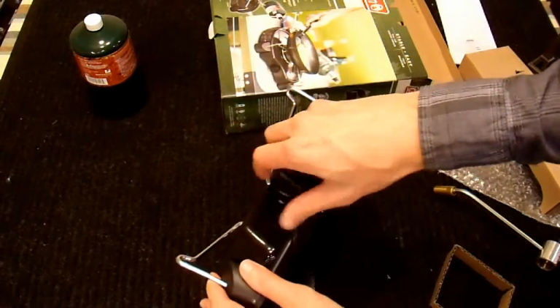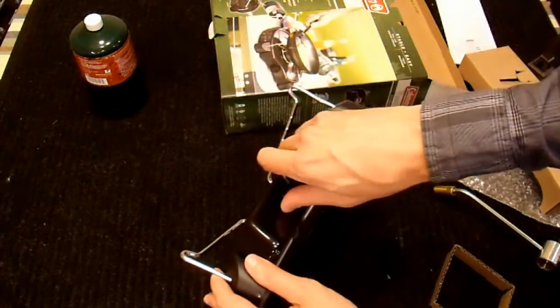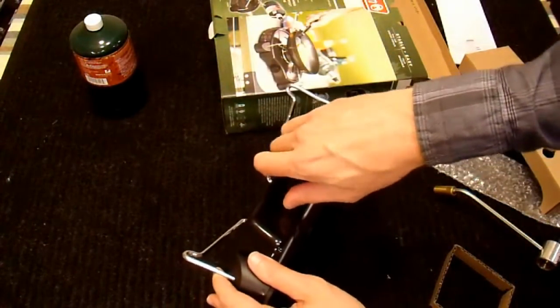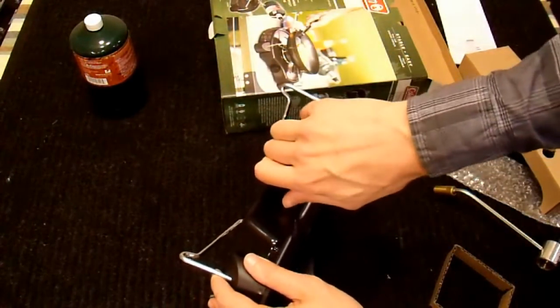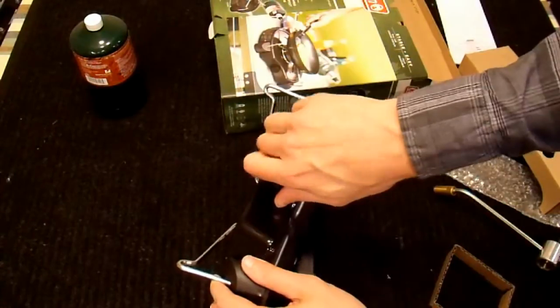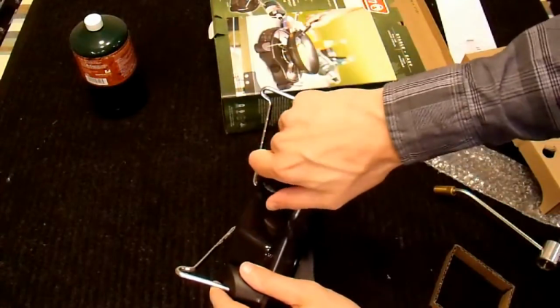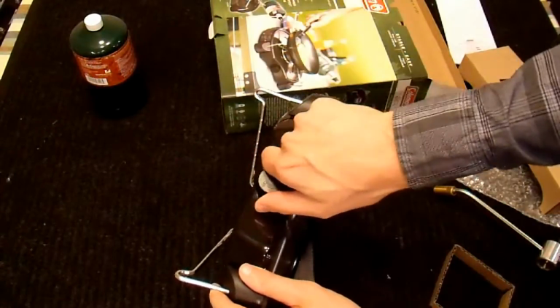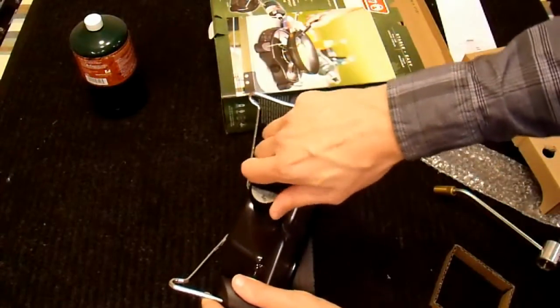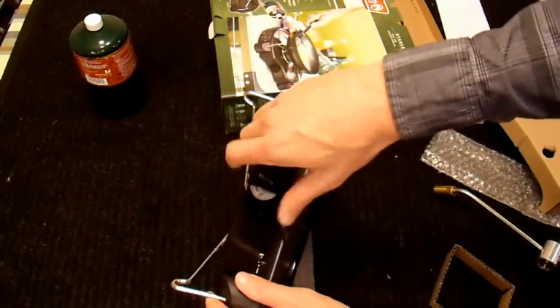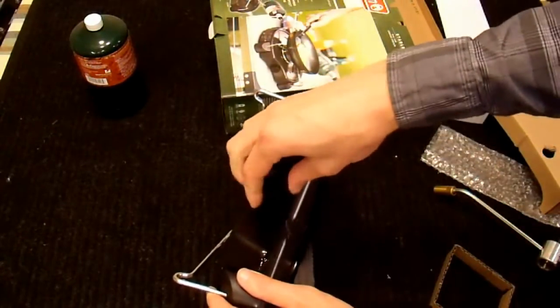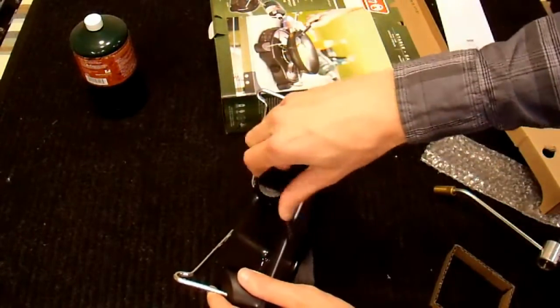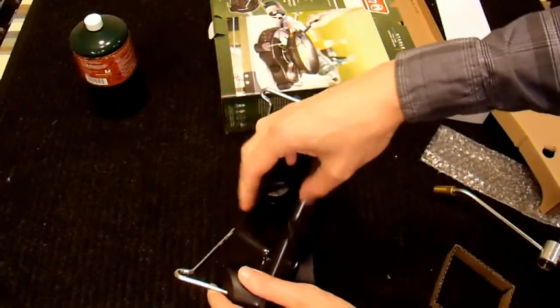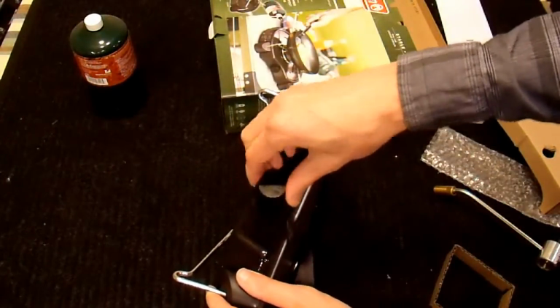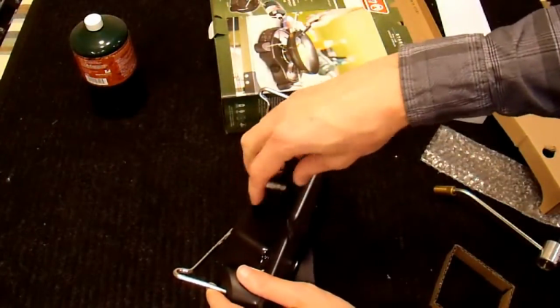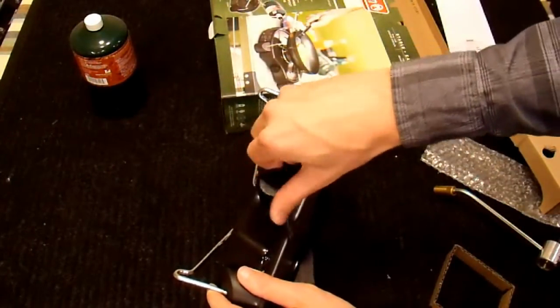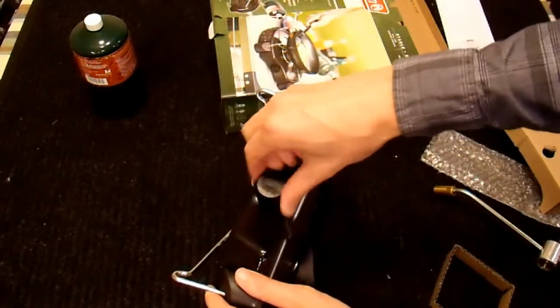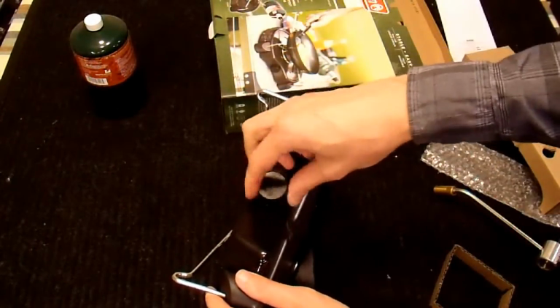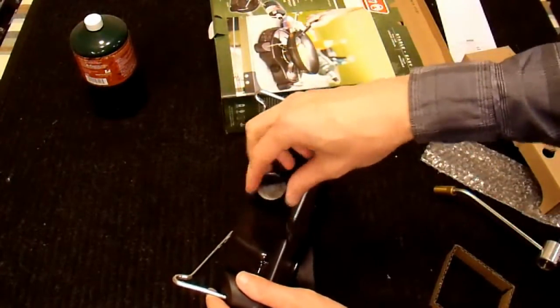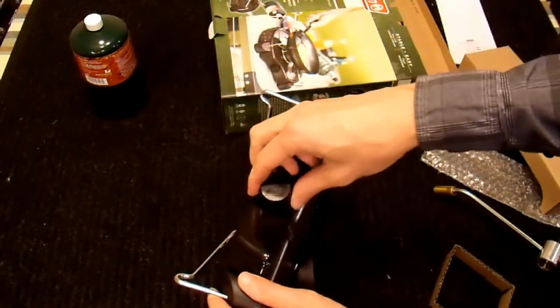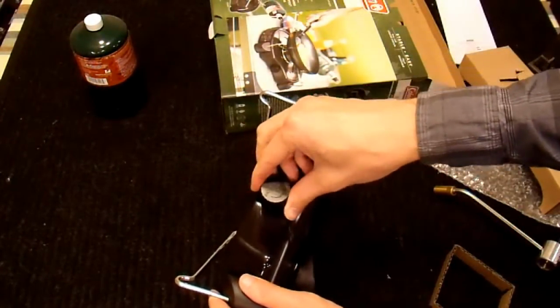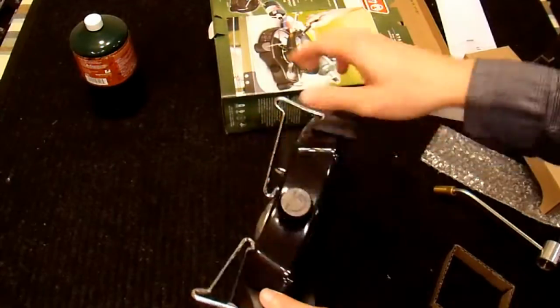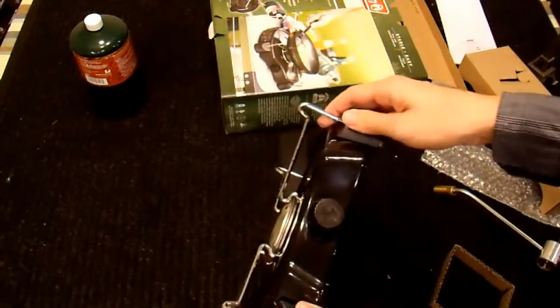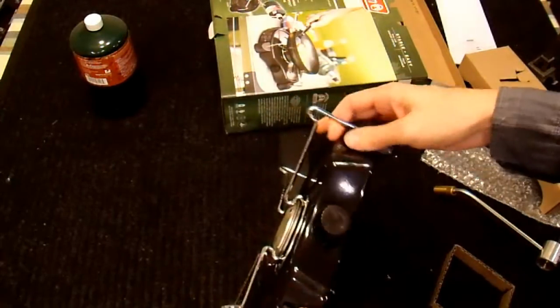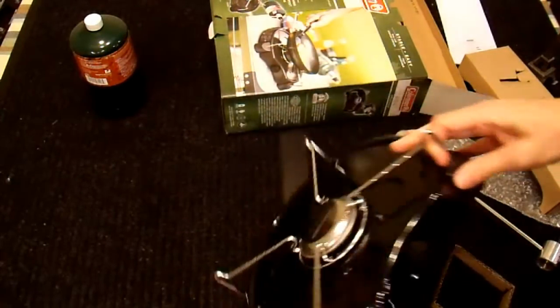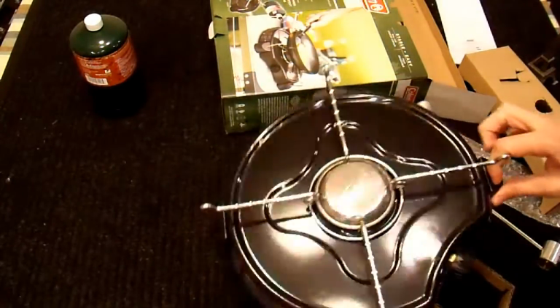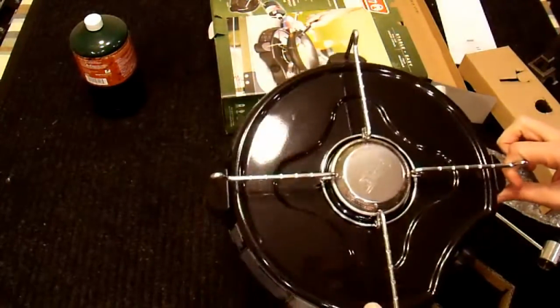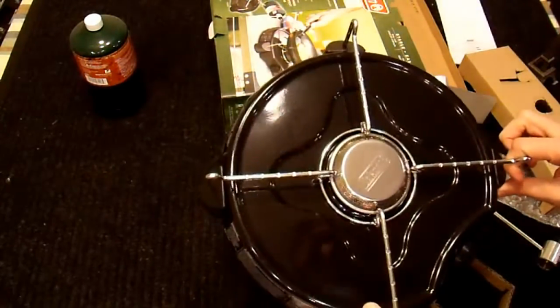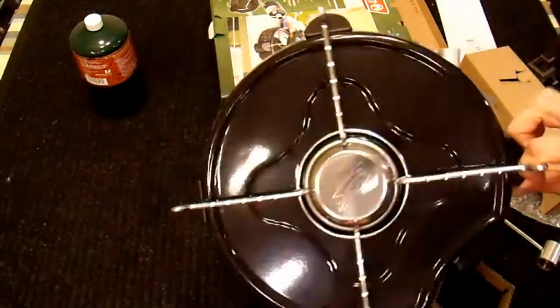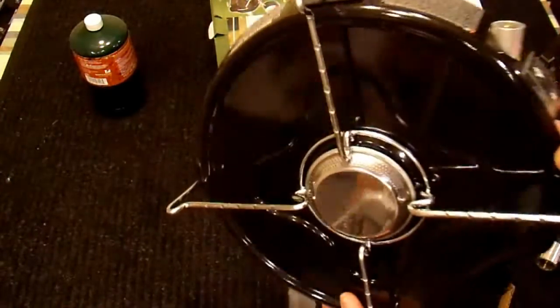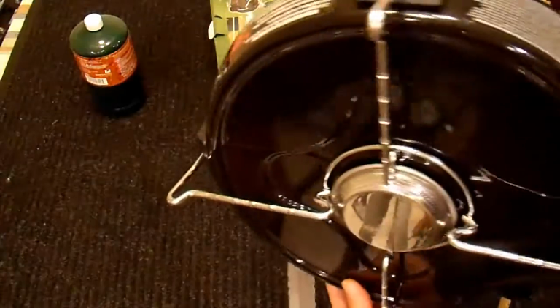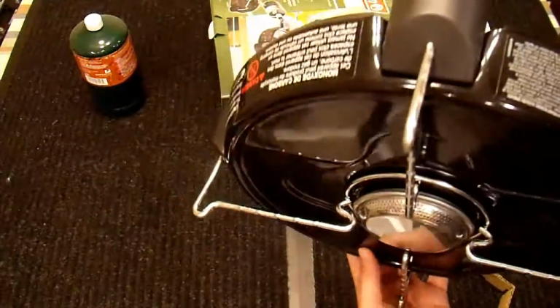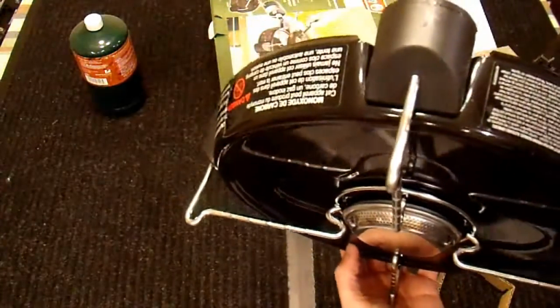The knob on it is knob-like and it turns smoothly. We'll see how well it works.